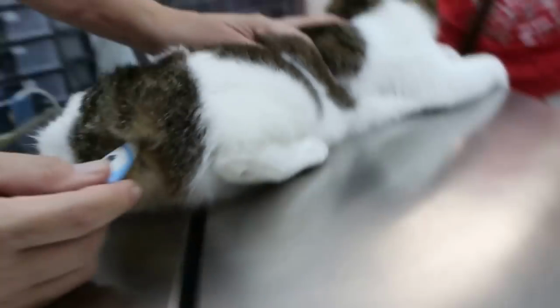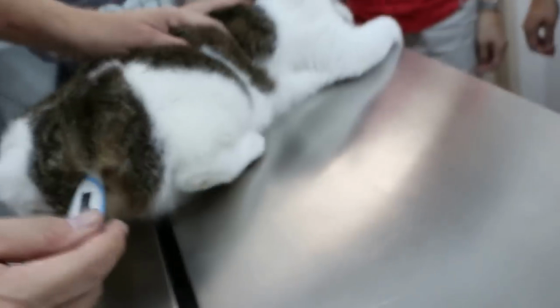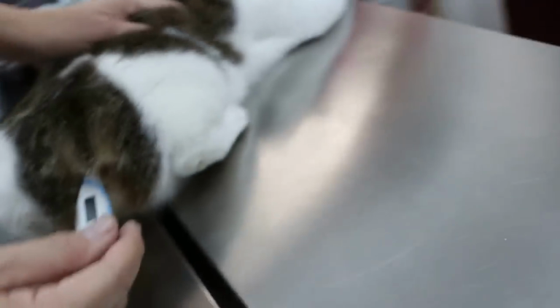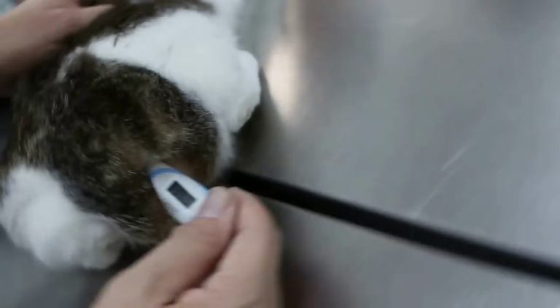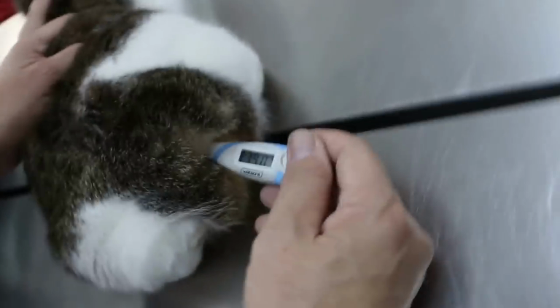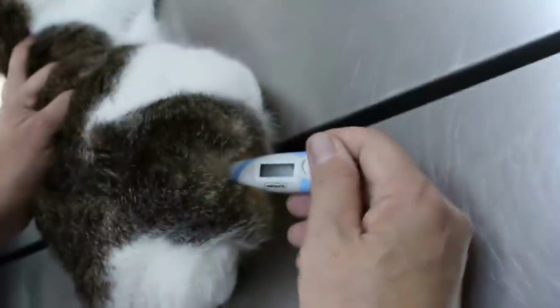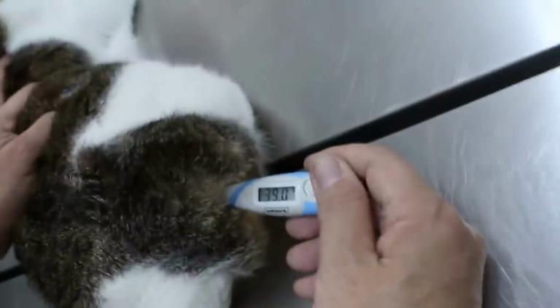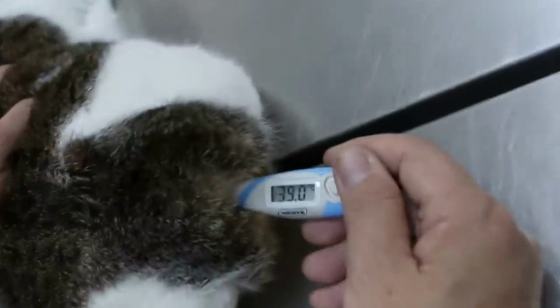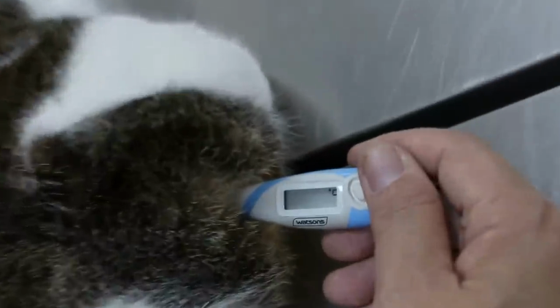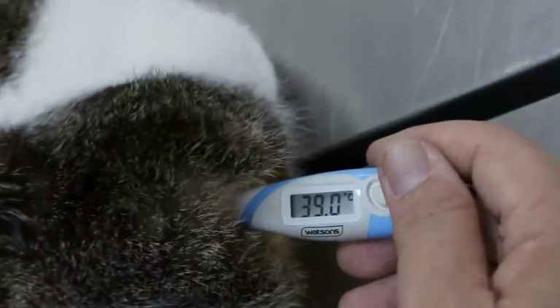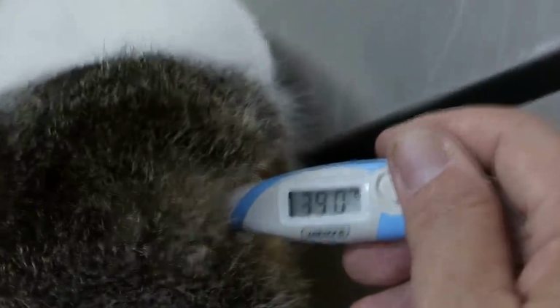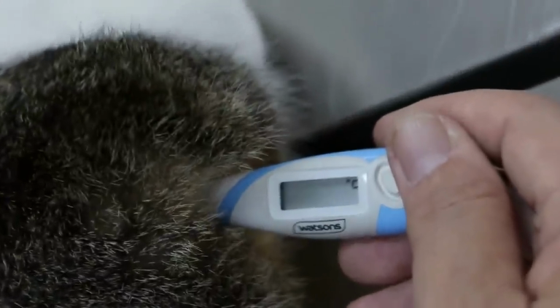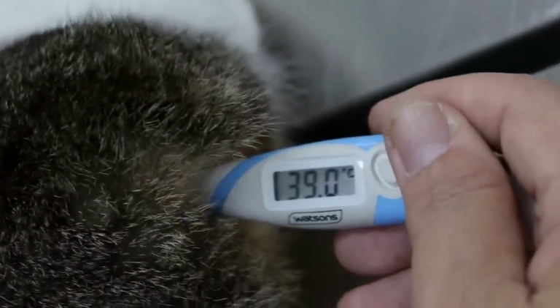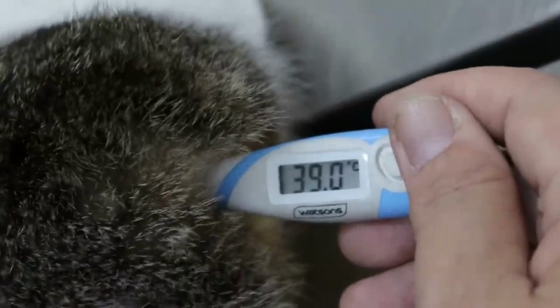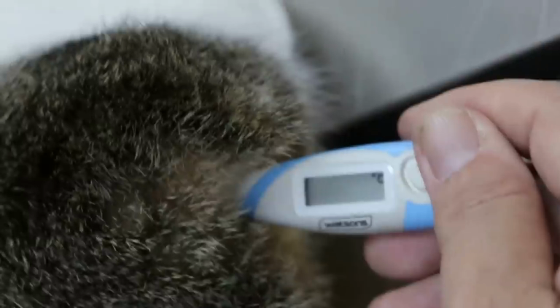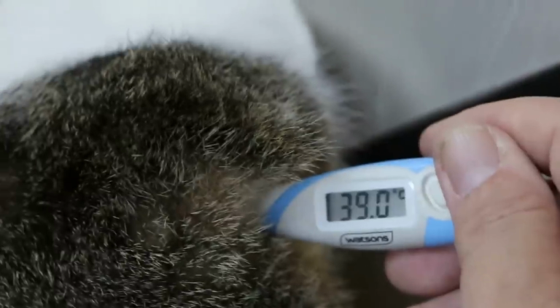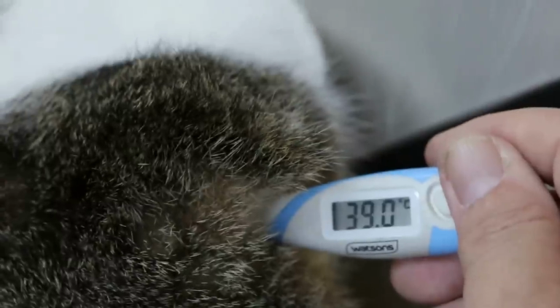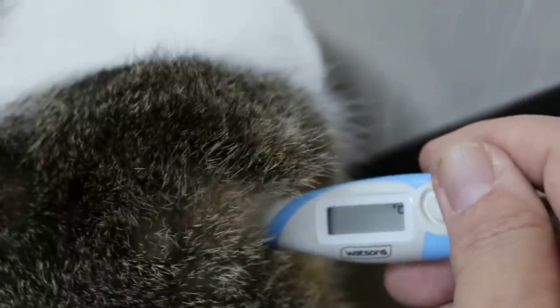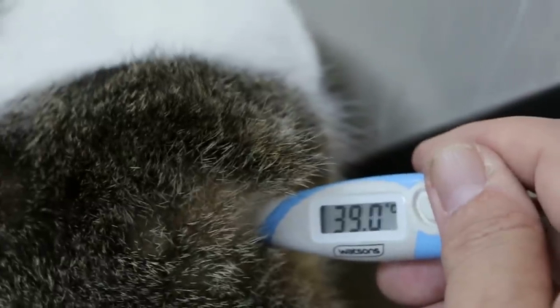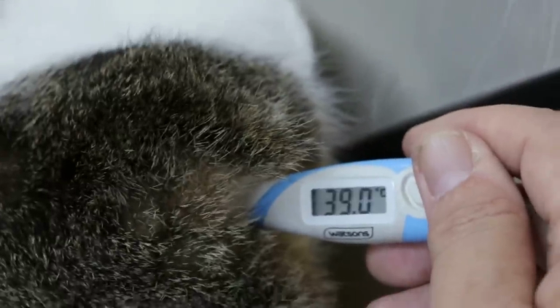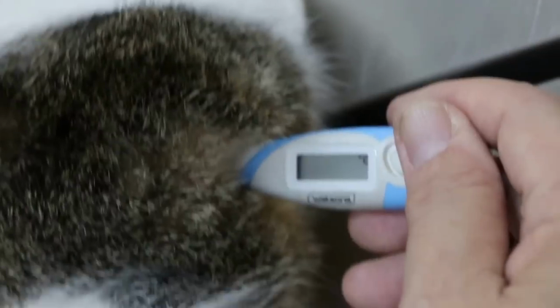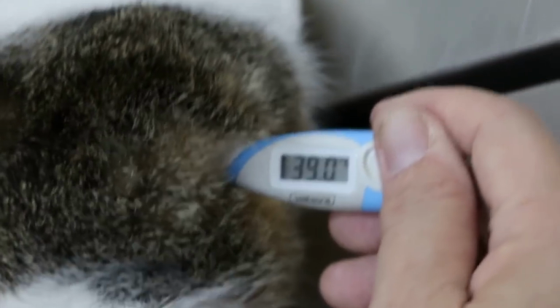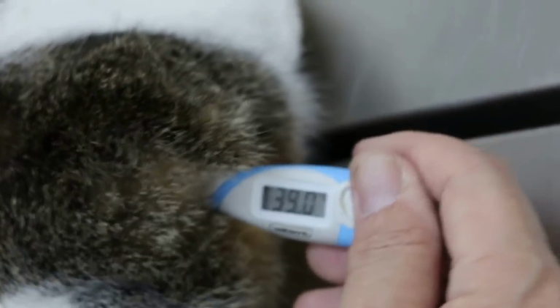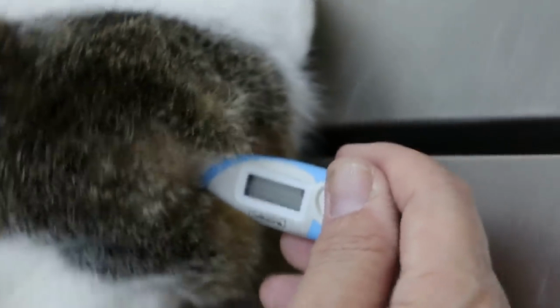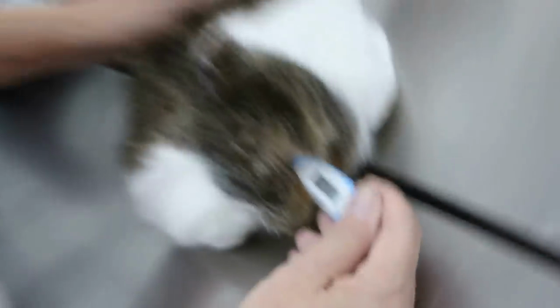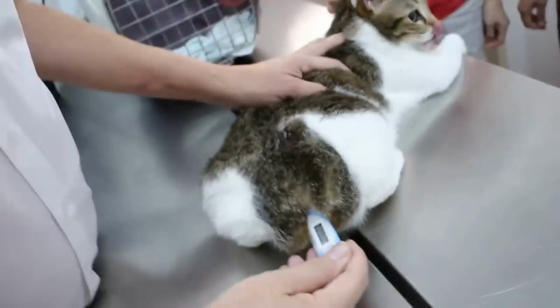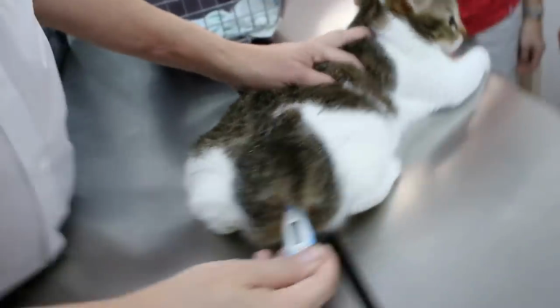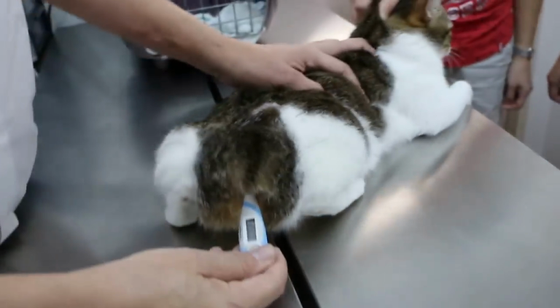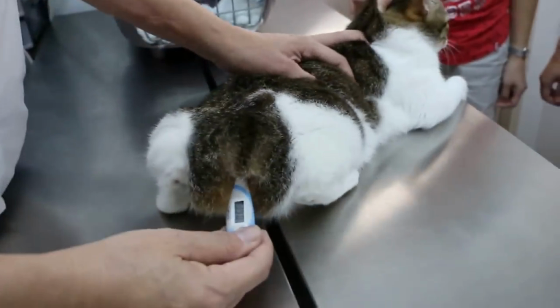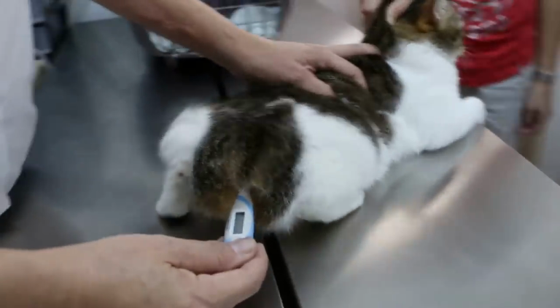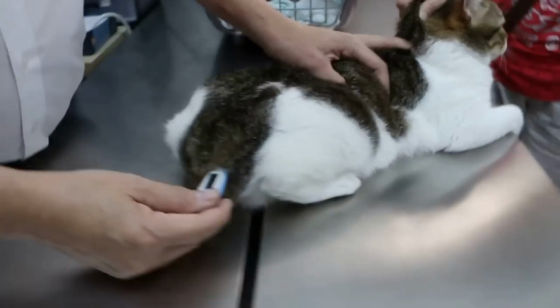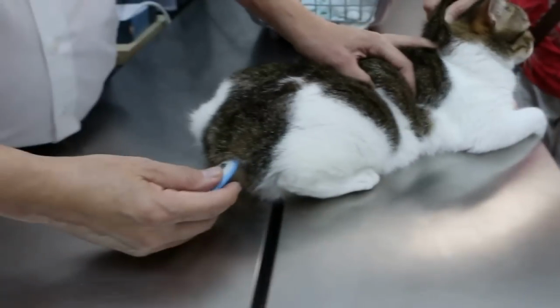Is she the only cat? The other cat is okay. This shows the cat's temperature is normal at 39 degrees — that's a normal temperature.